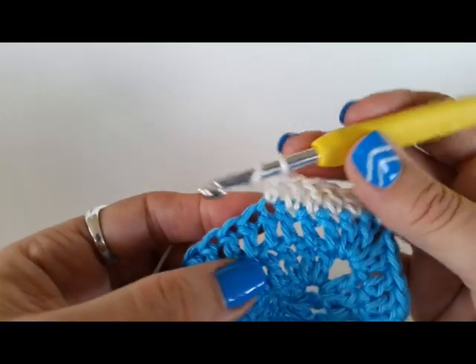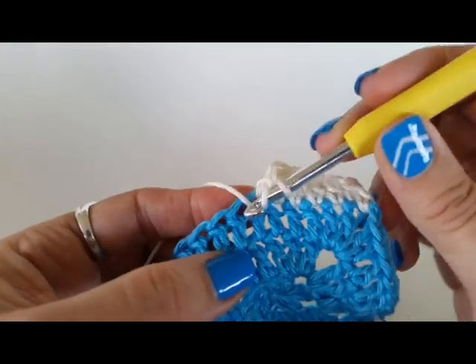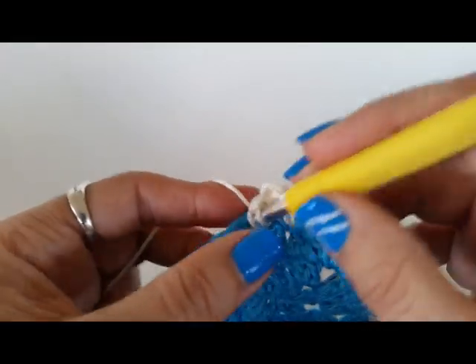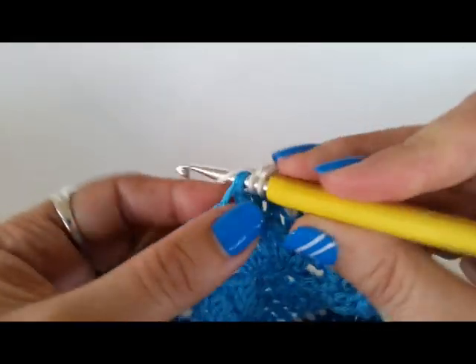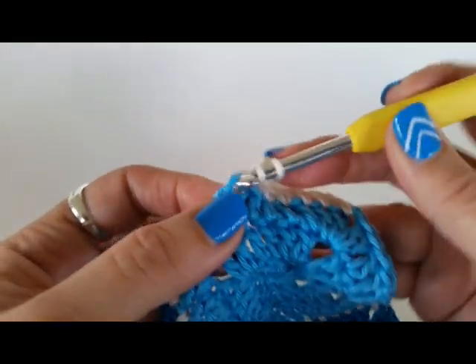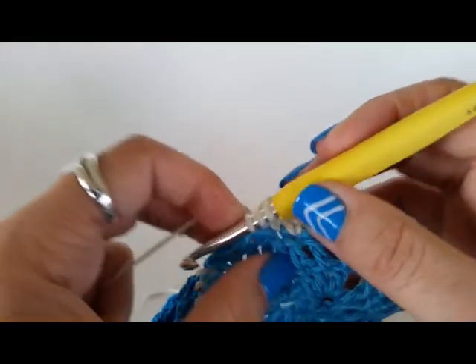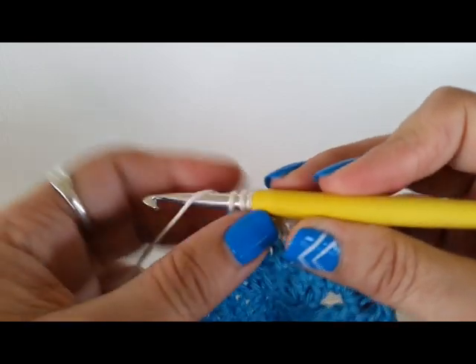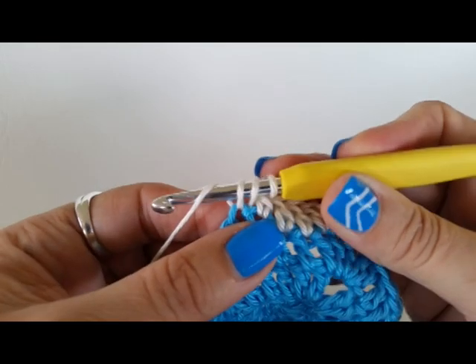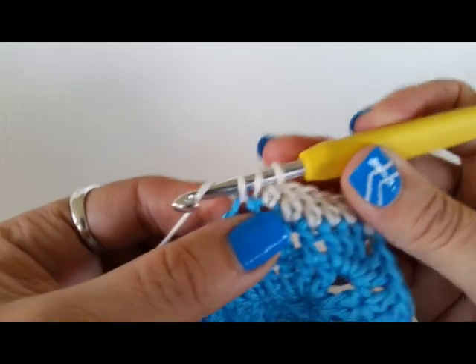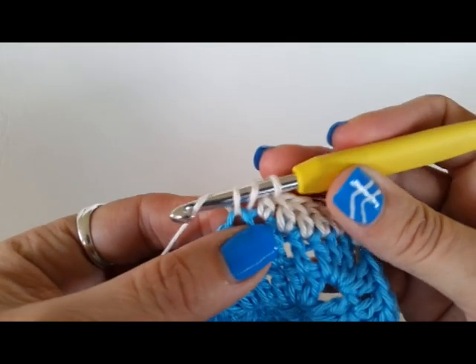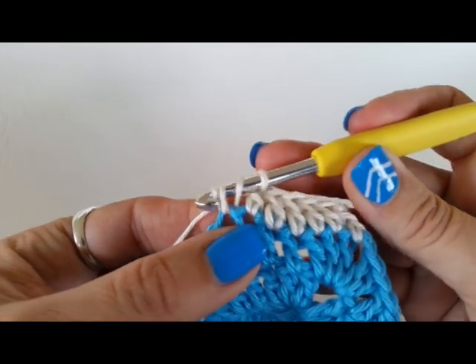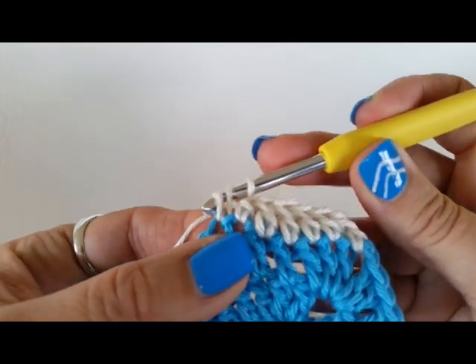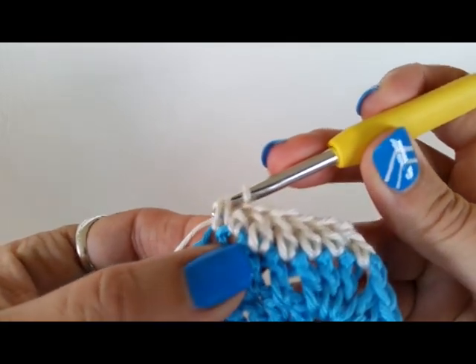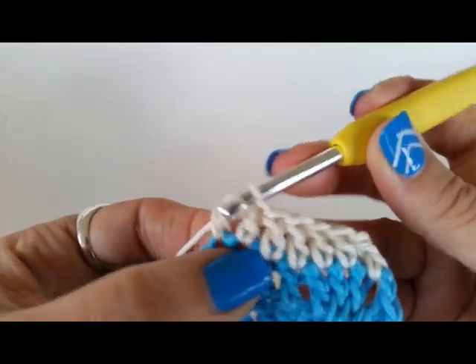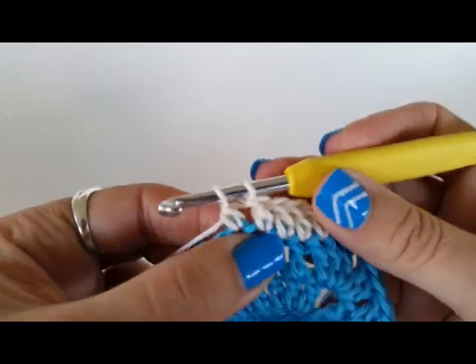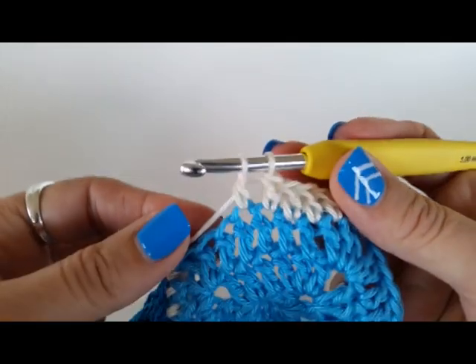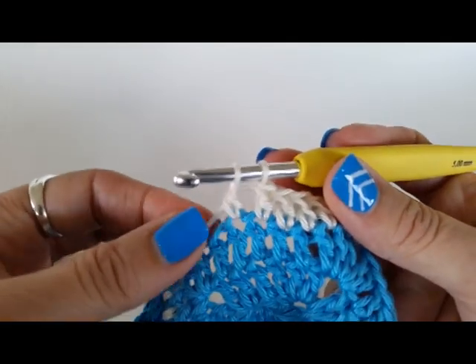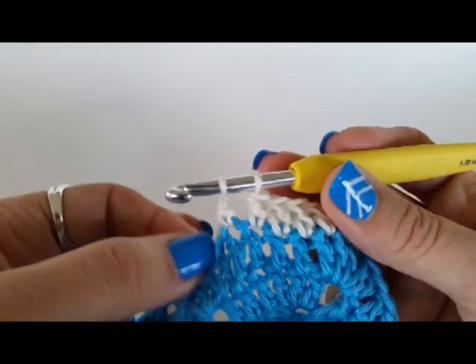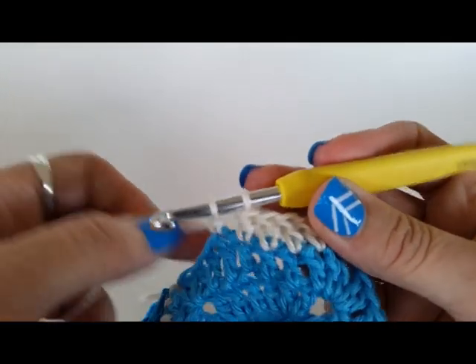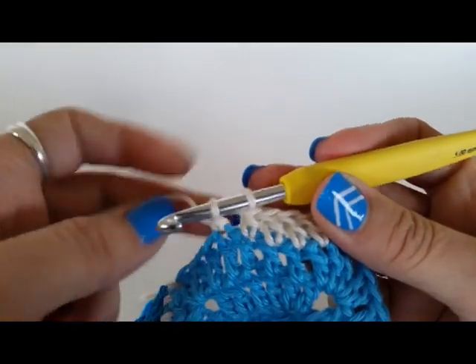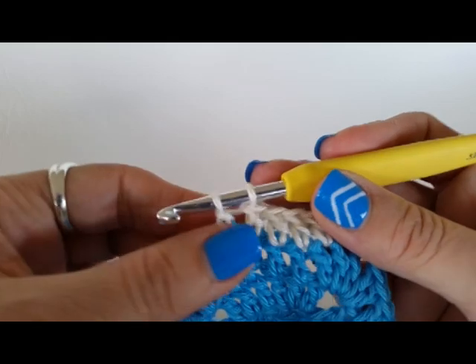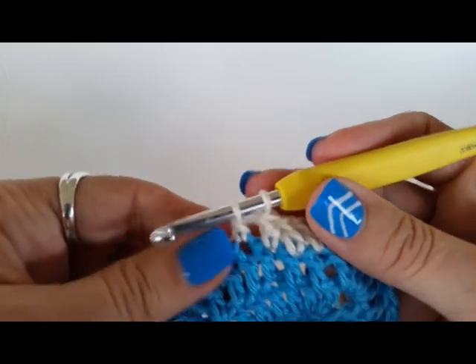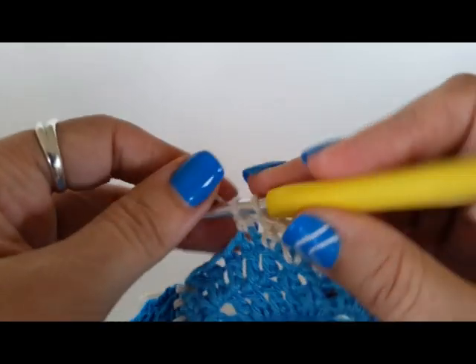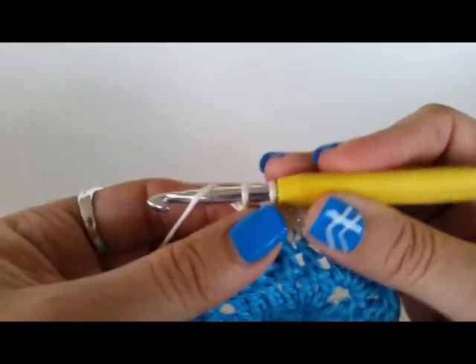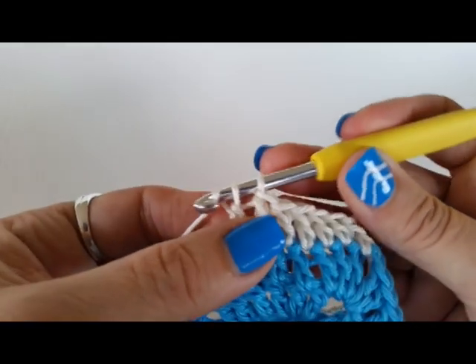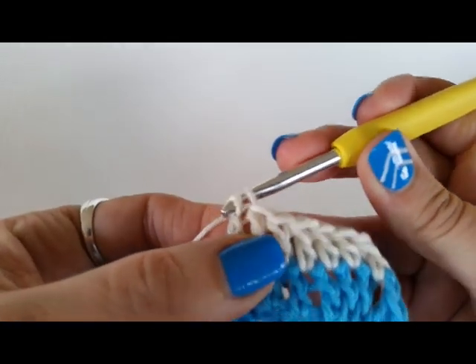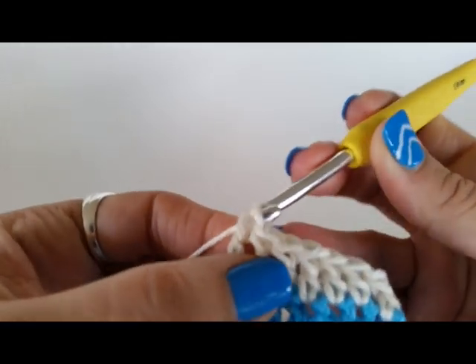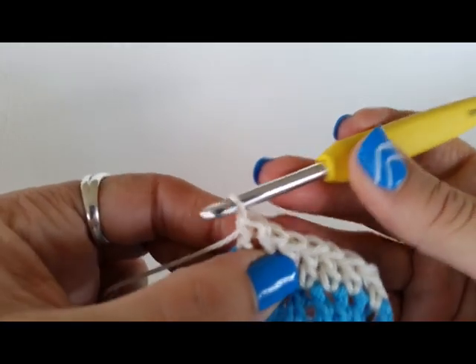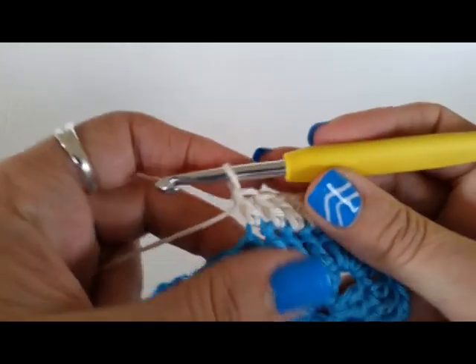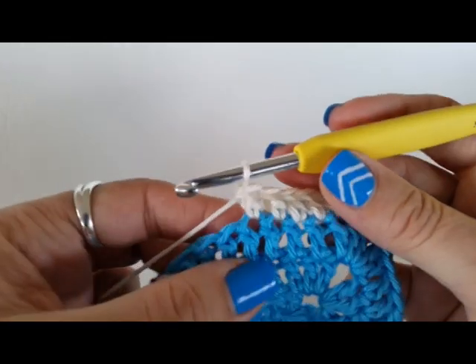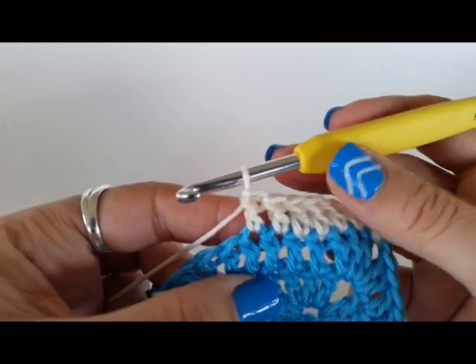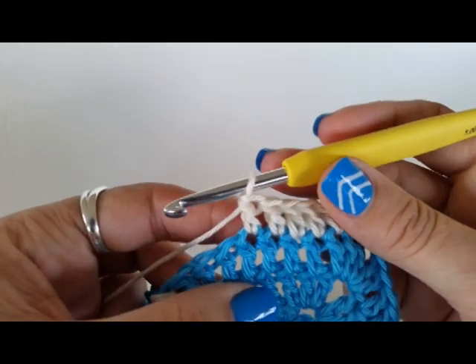Now, a little tip for you — if you're just starting out, when you do the first yarn over and pull through two, give this yarn a little bit of a tug. It'll make your work just a little bit tighter and won't be so loose when you're starting.